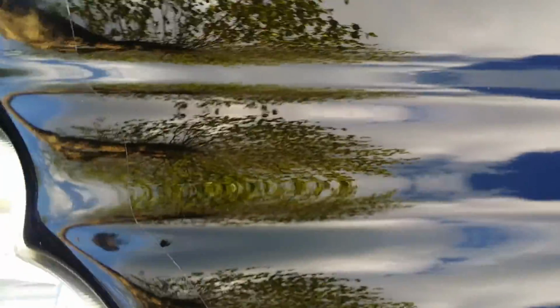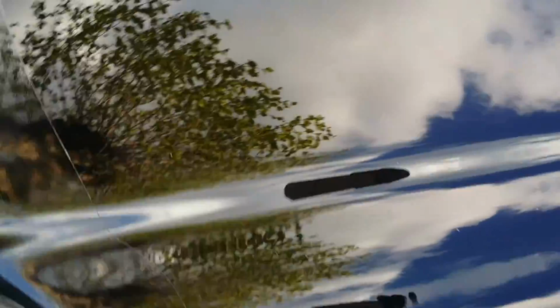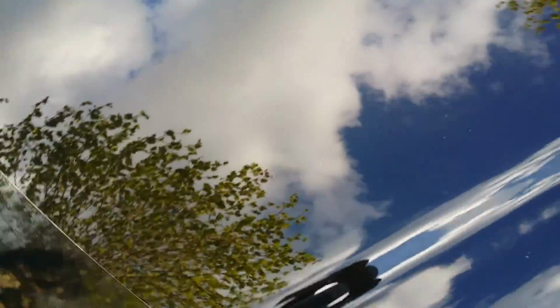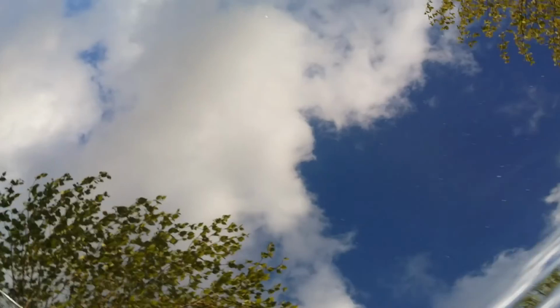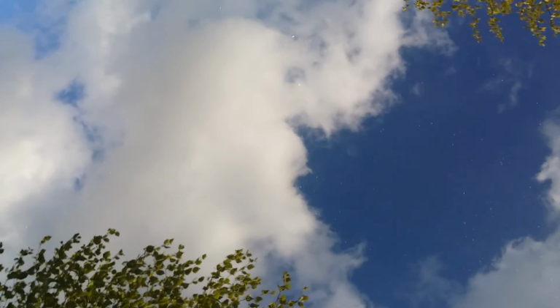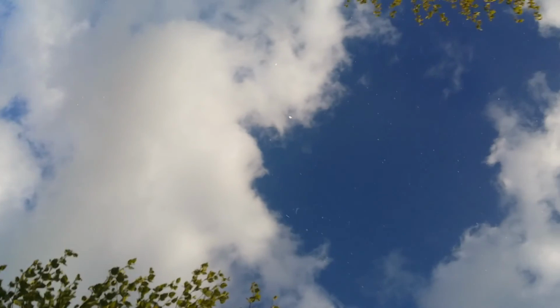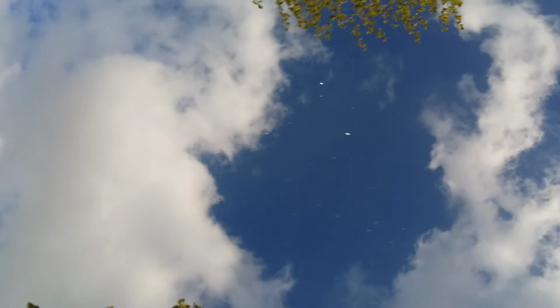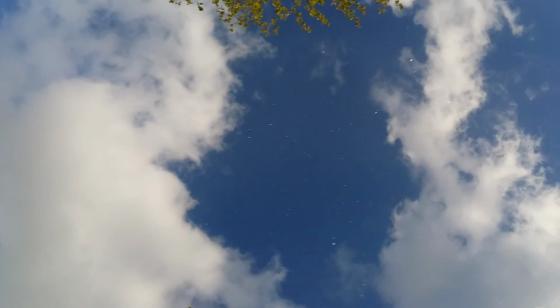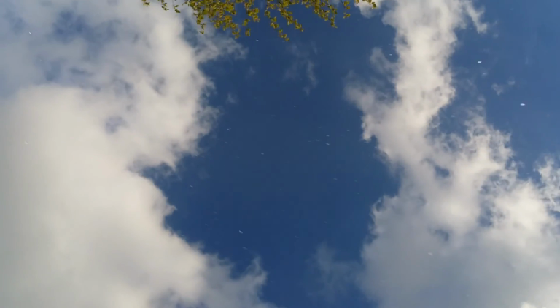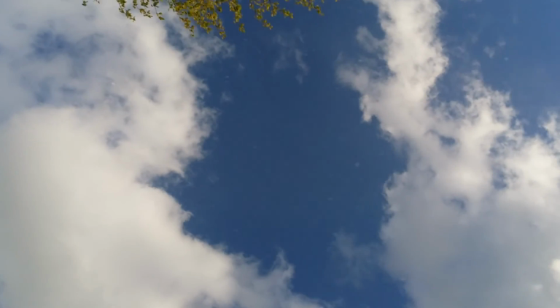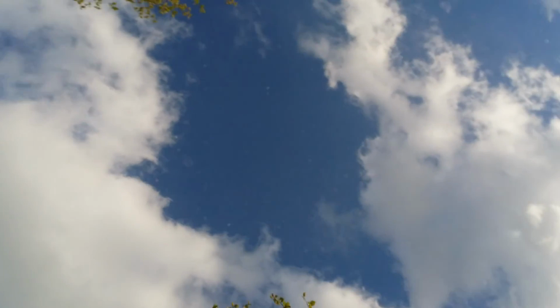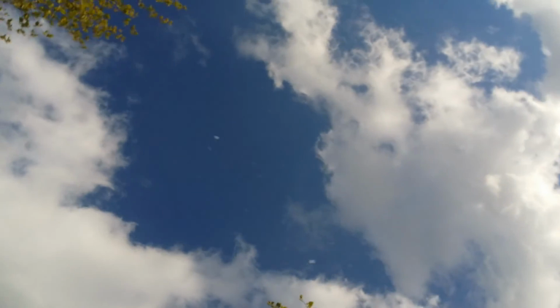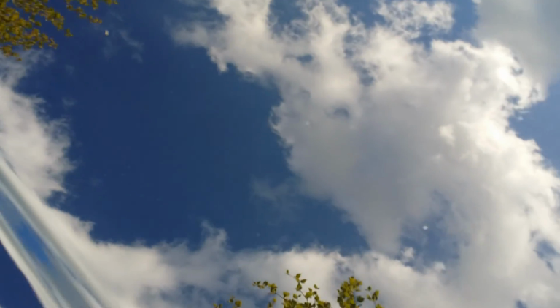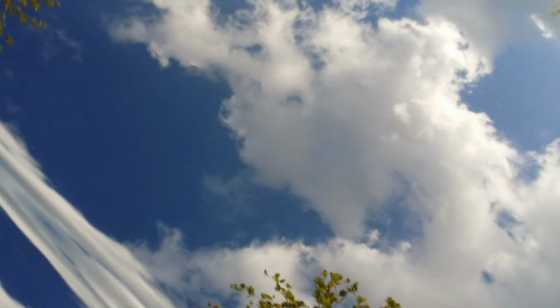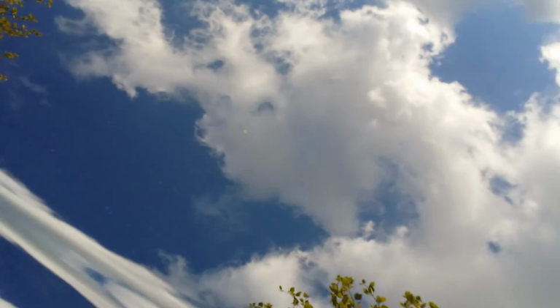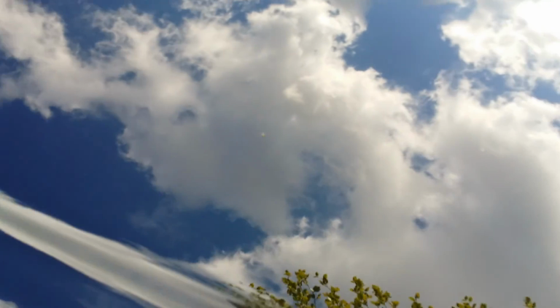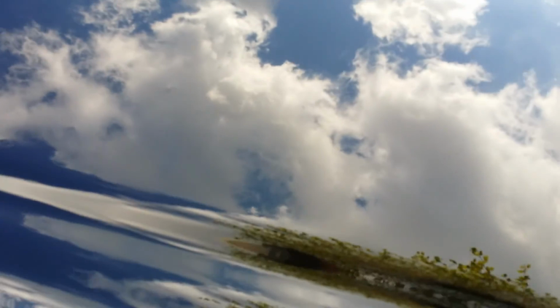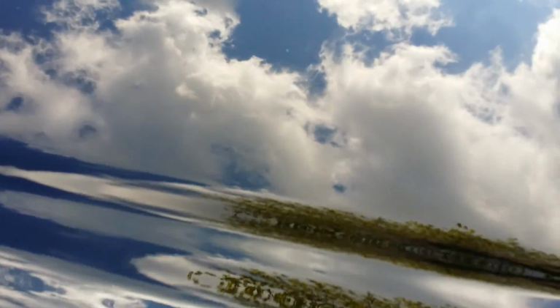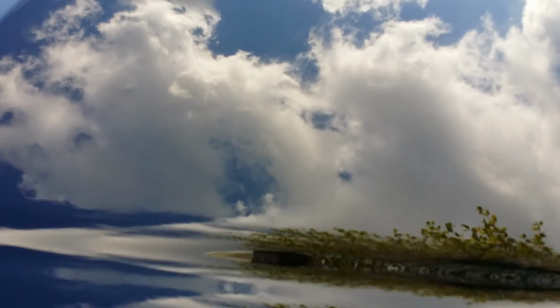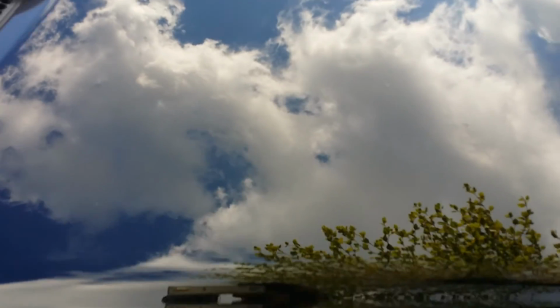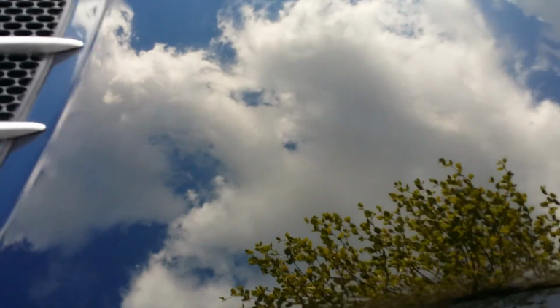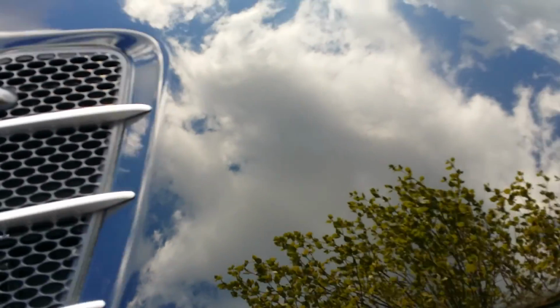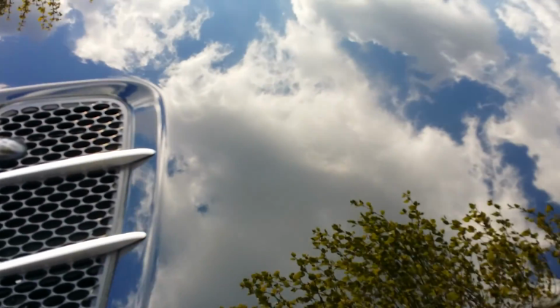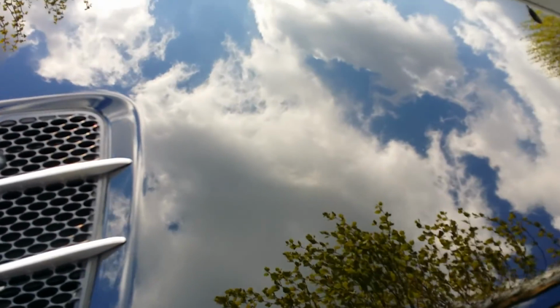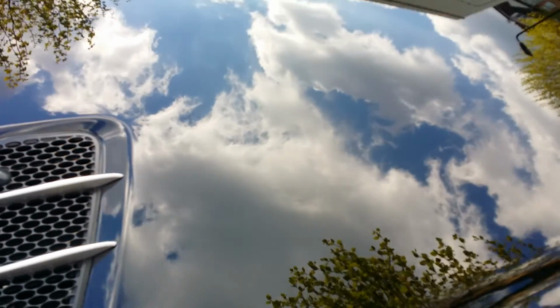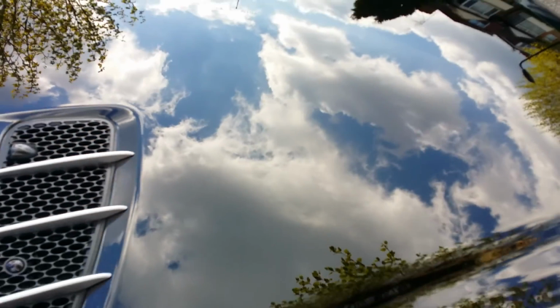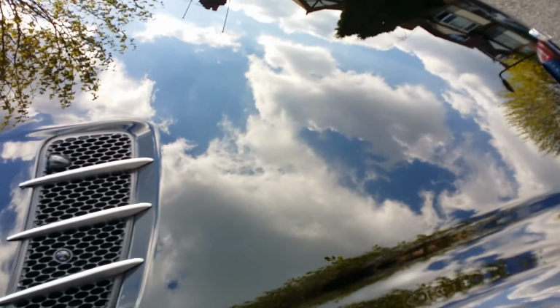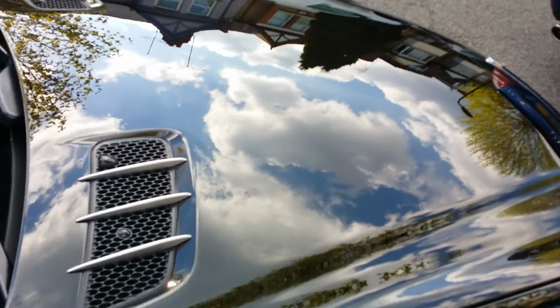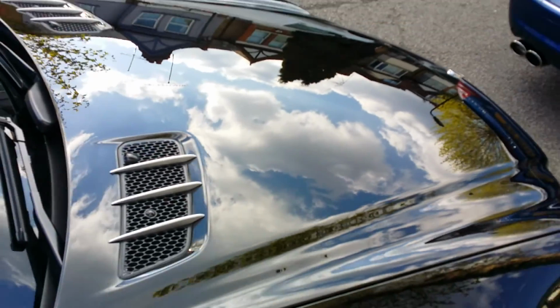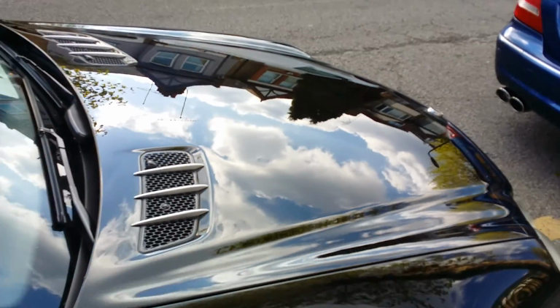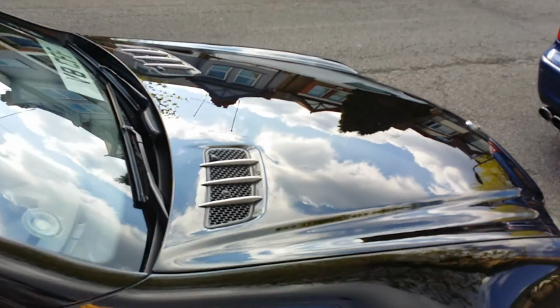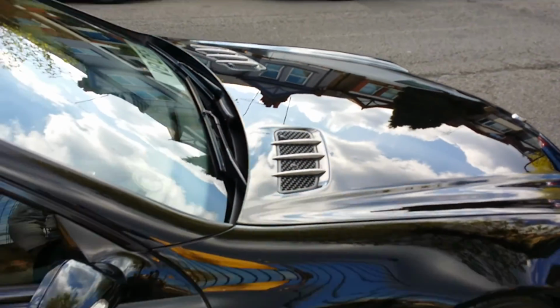Spent about maybe two or three hours on it, which by the standards of many people that's not a long time, but I ran out of pads — my pad started to fall apart — but I think it's come out very good.